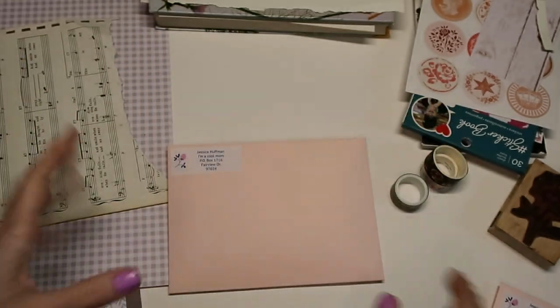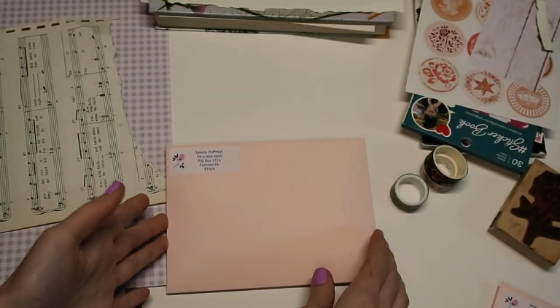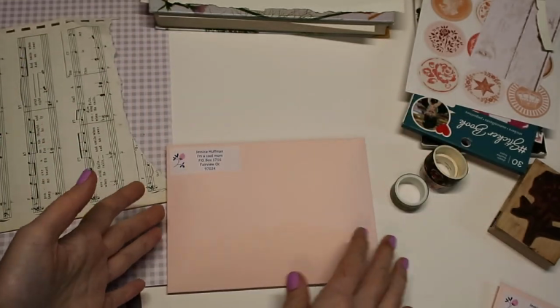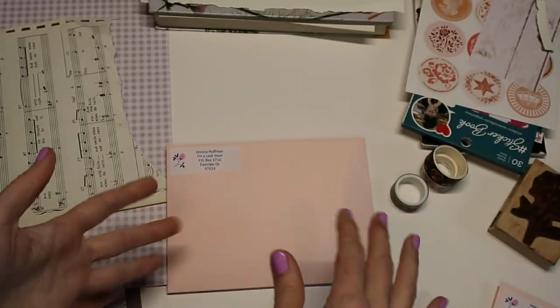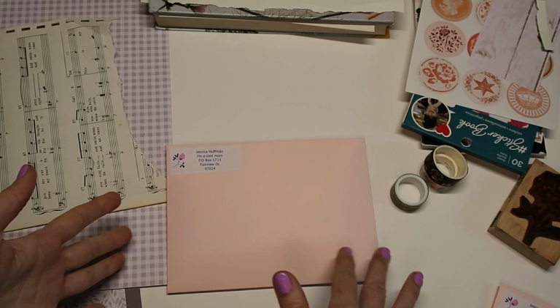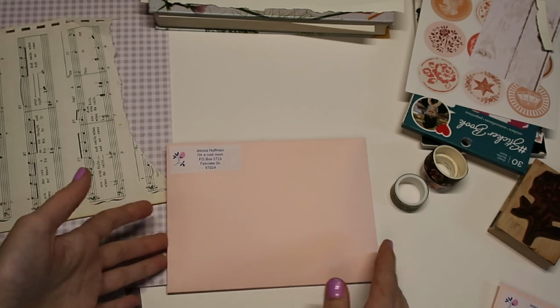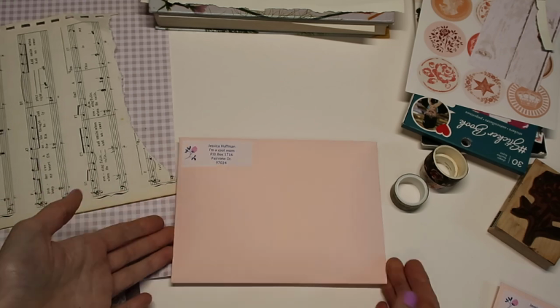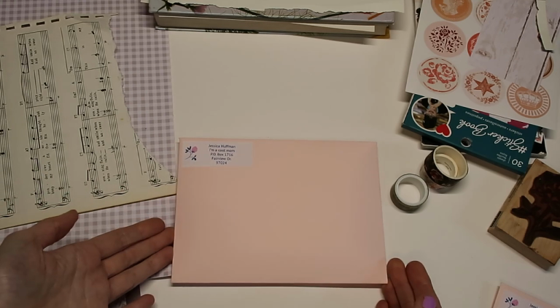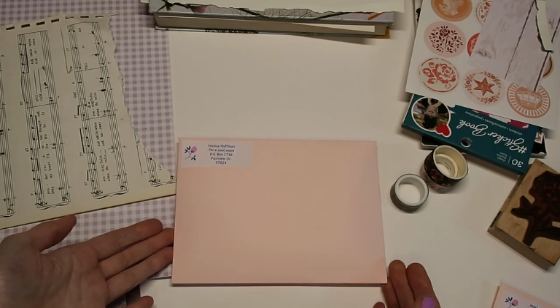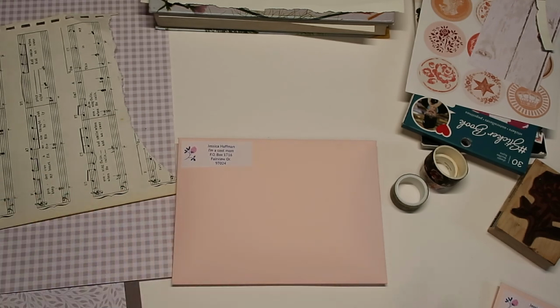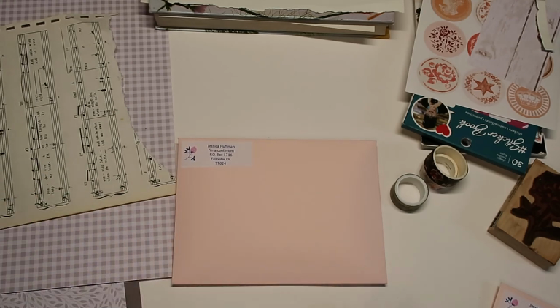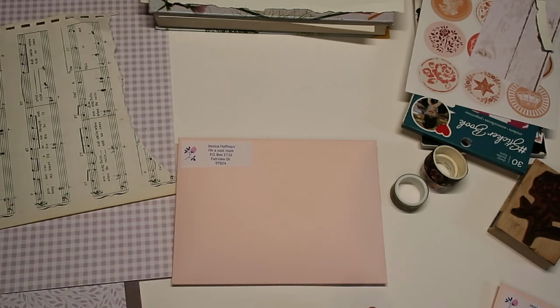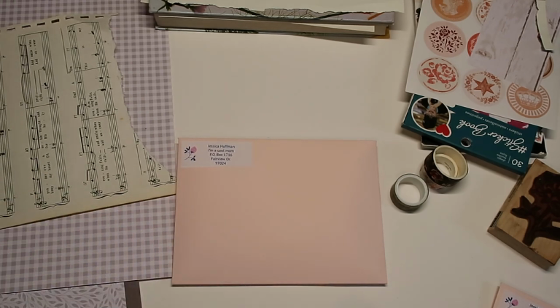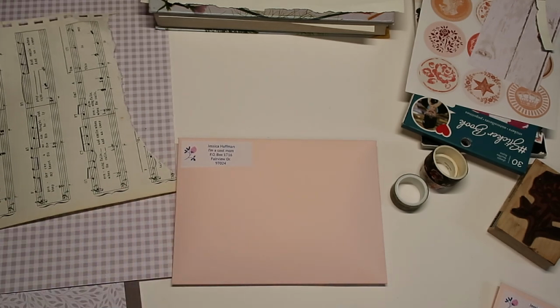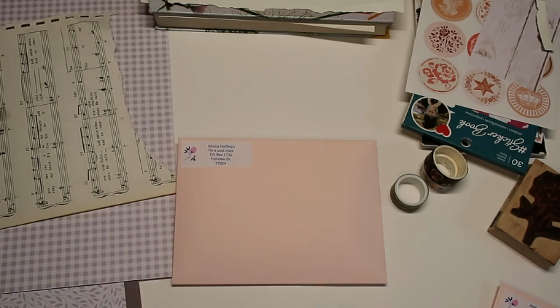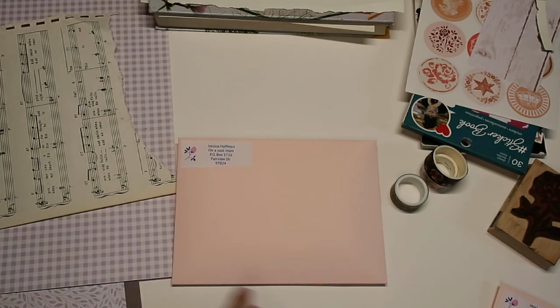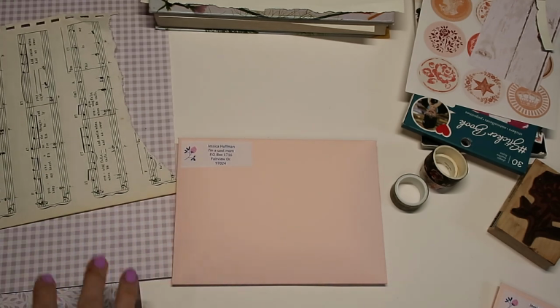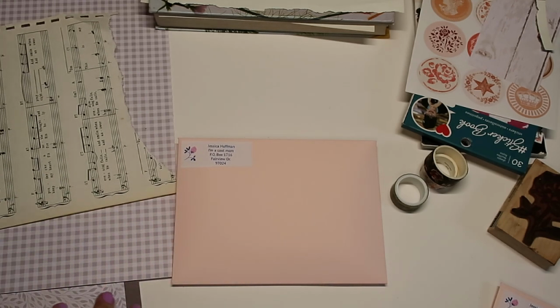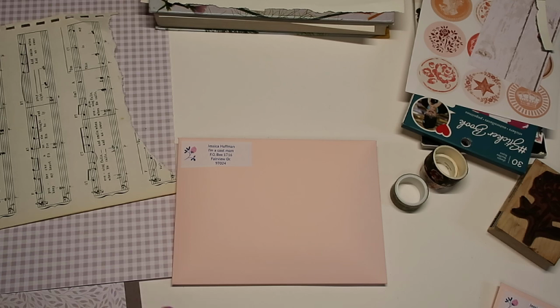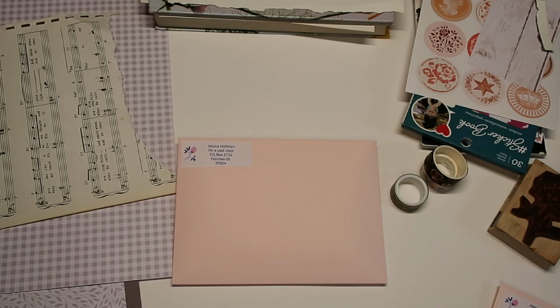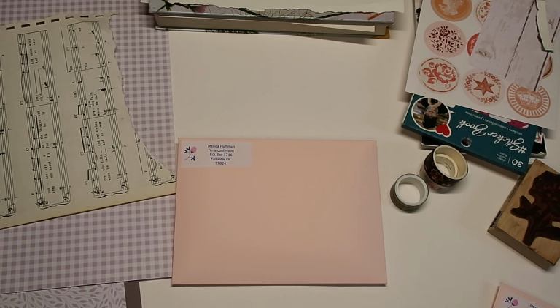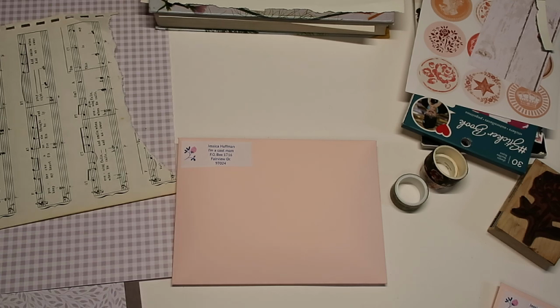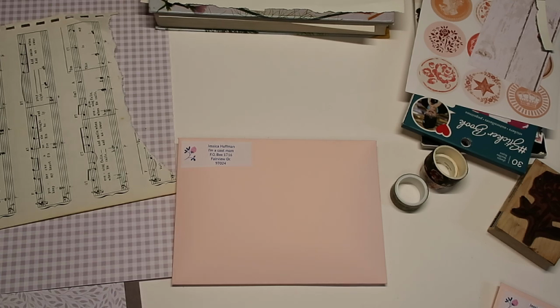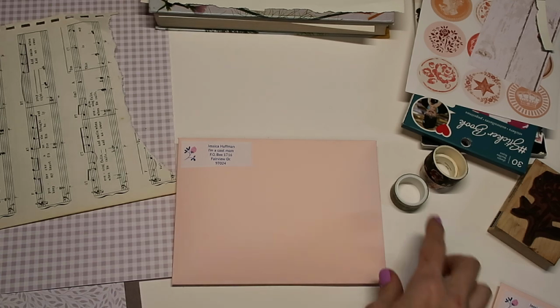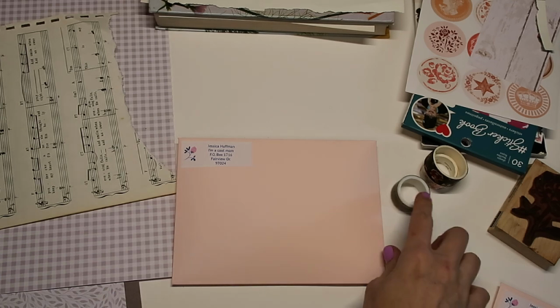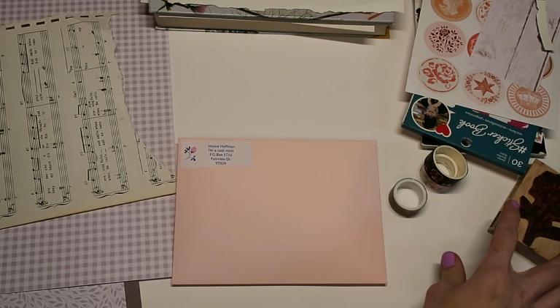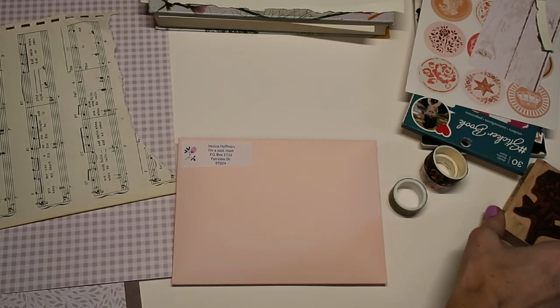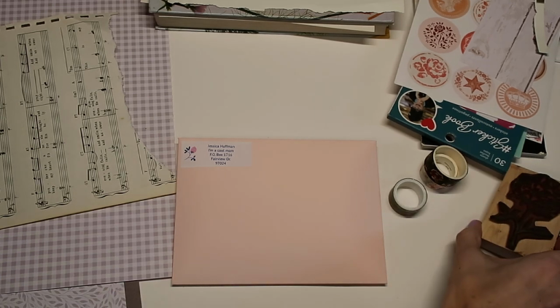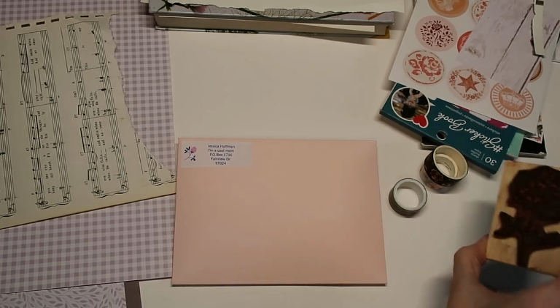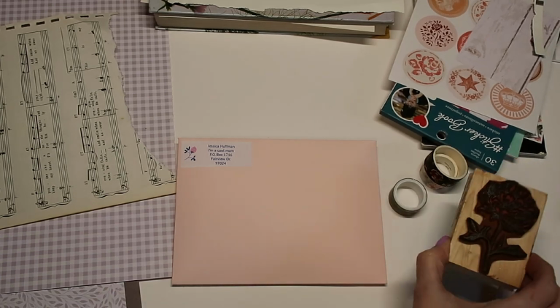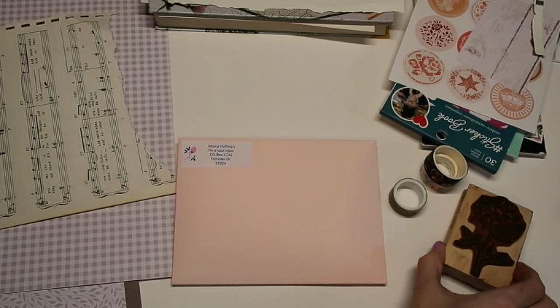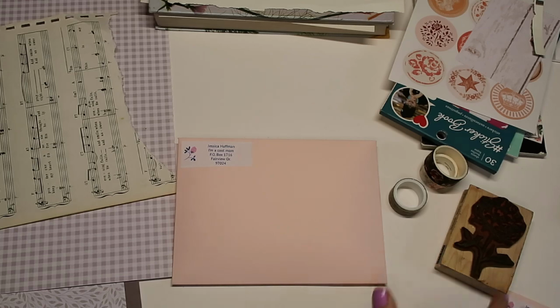I have my envelopes already filled because I'm working on some pen pal mail that needs to go out. I have scraps of paper near me, I have stickers, some washi tape, and just one wooden stamp.